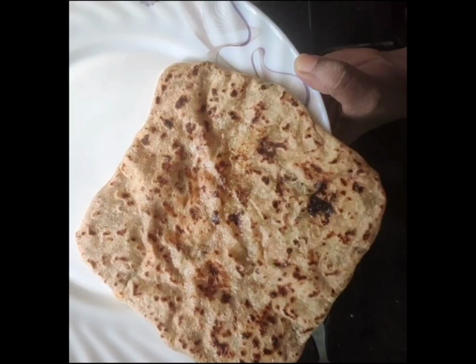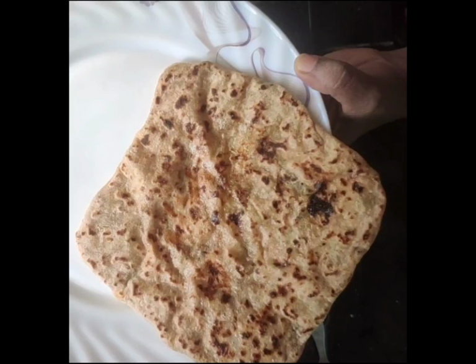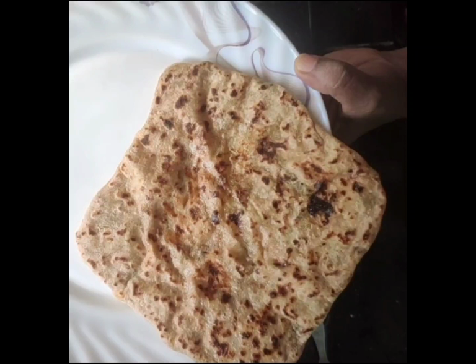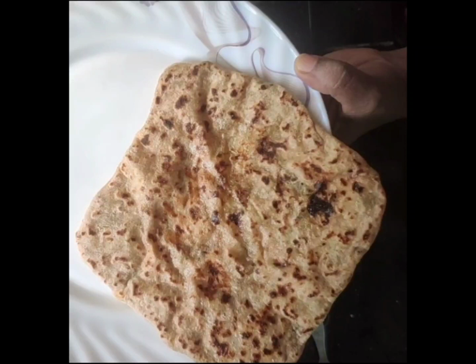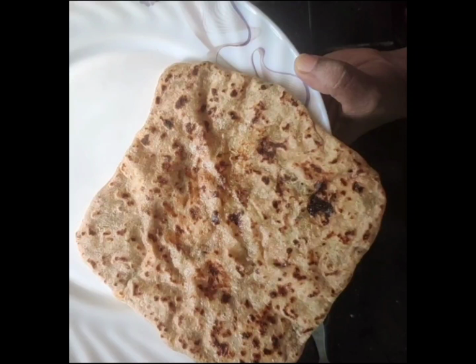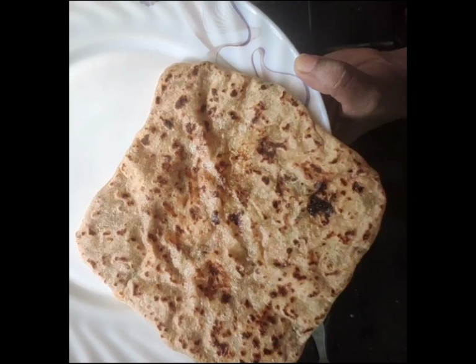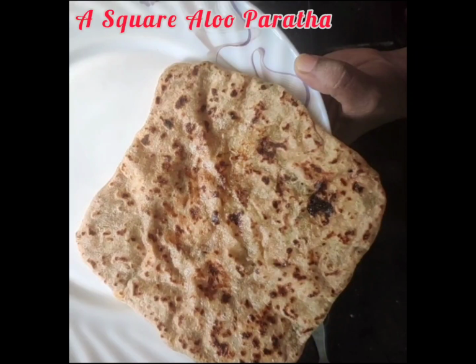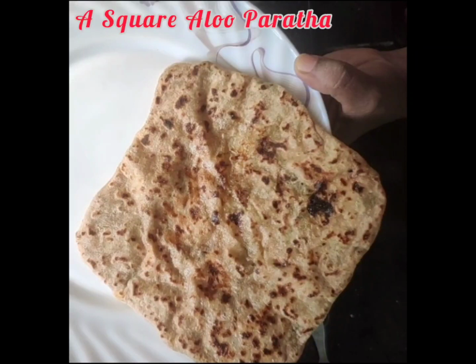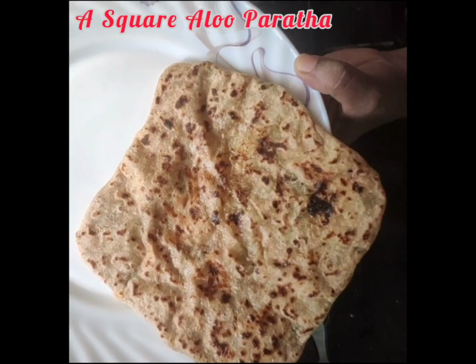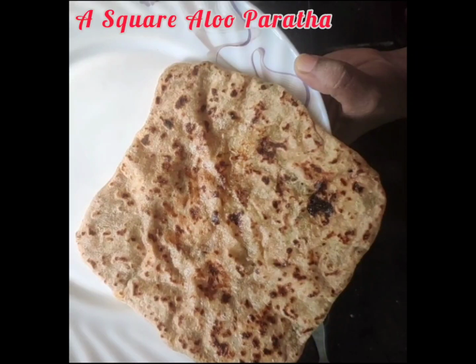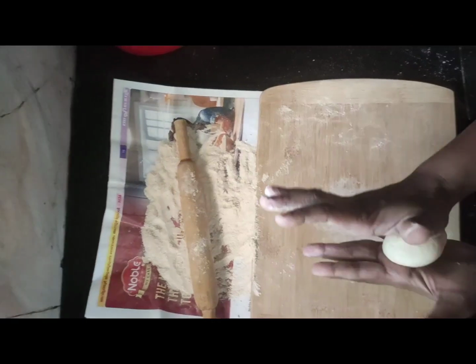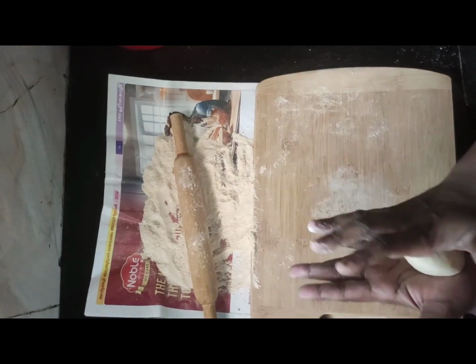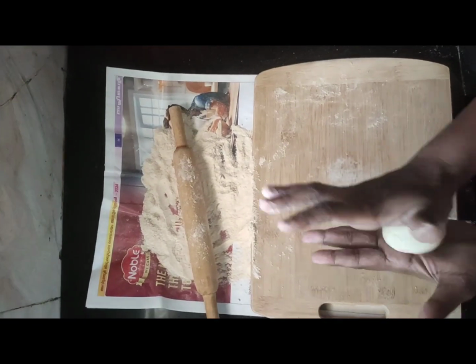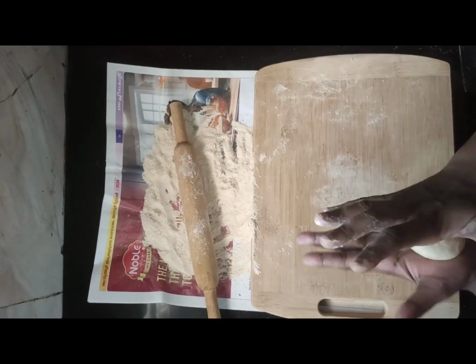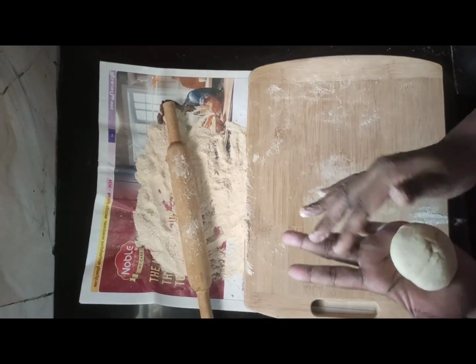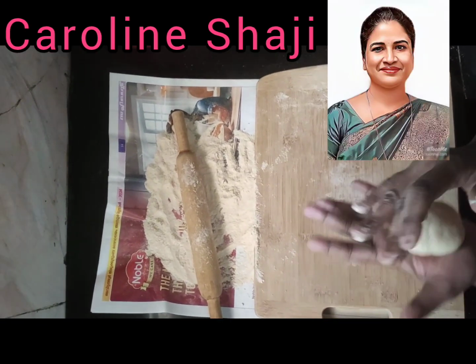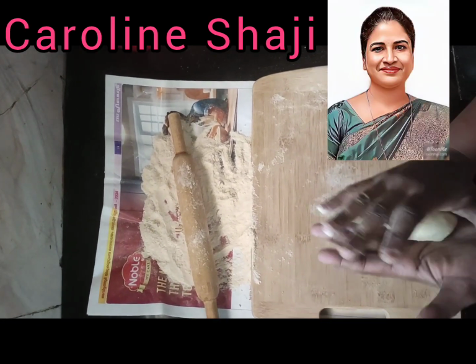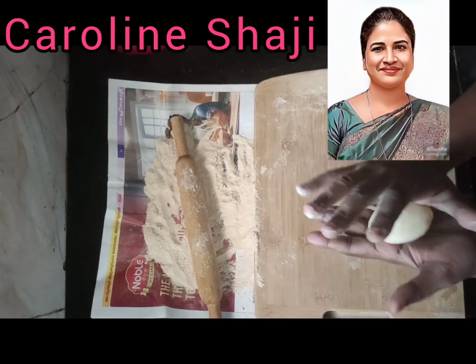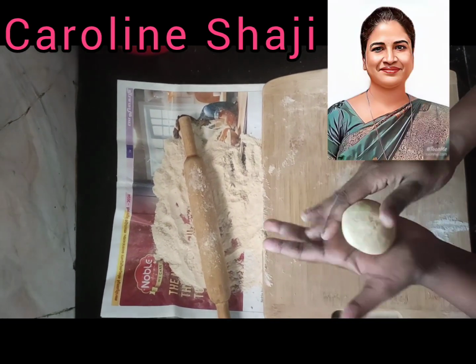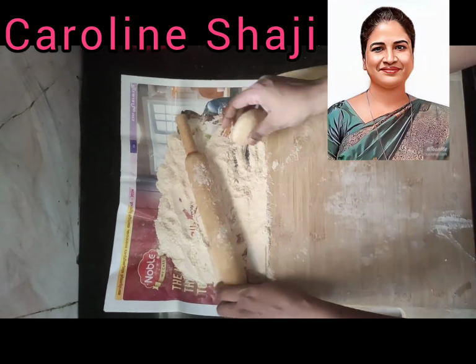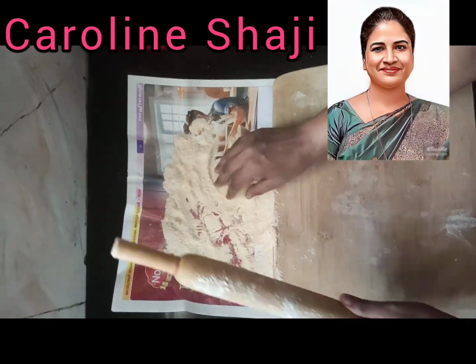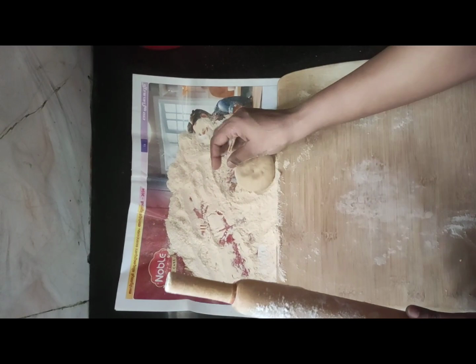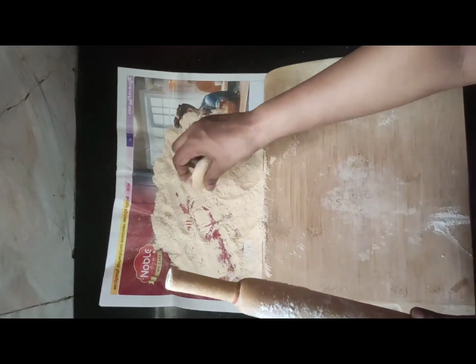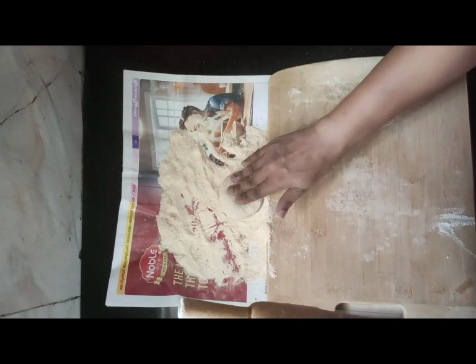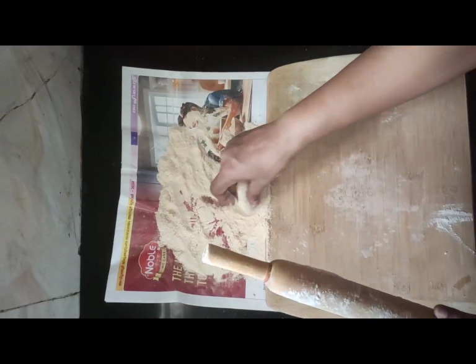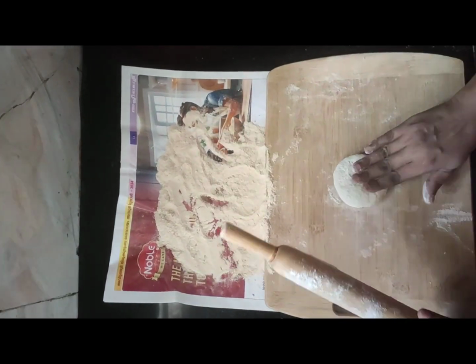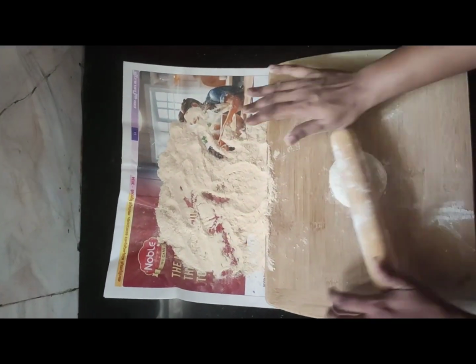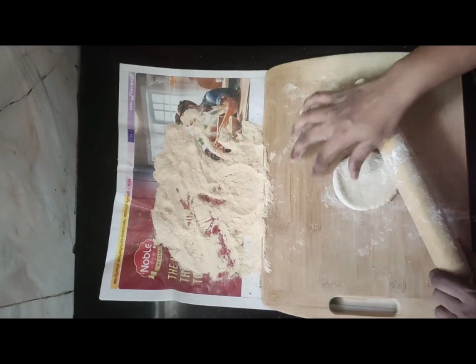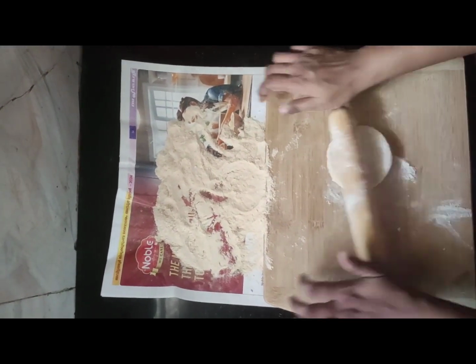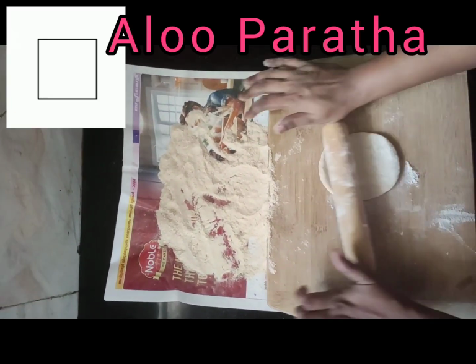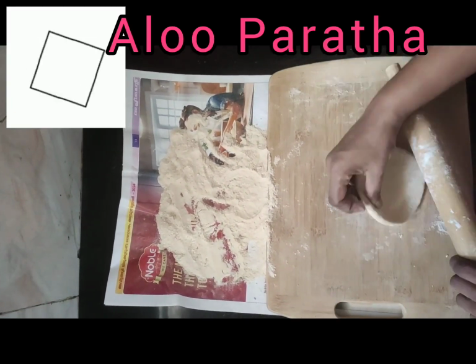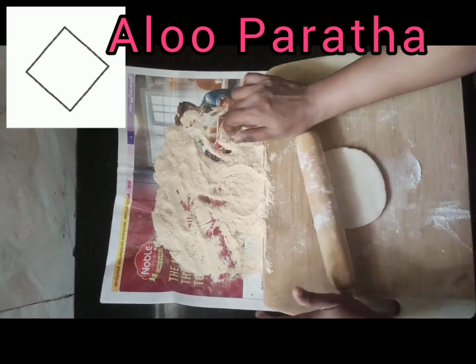Oh my, what do you see here? A square aloo paratha! Welcome to Caroline Shaji's channel. Now let's learn how to make an innovative square aloo paratha.